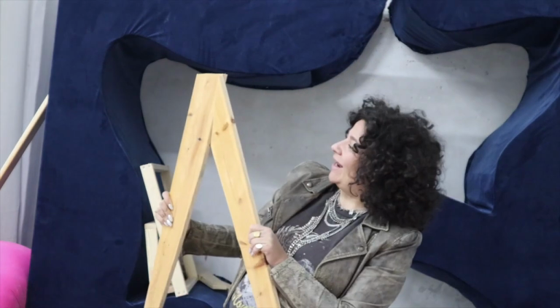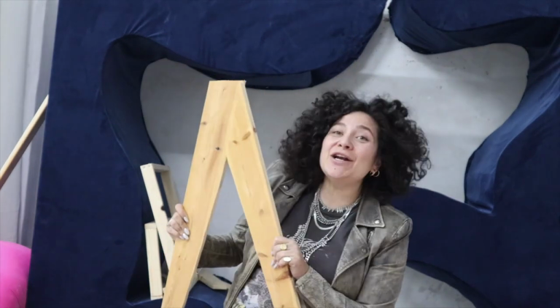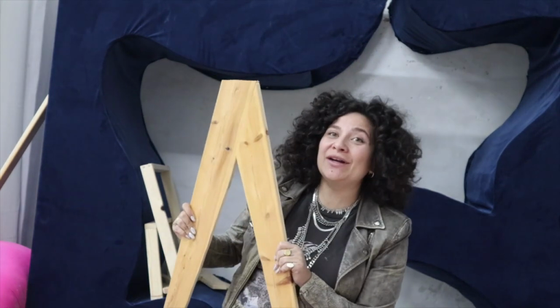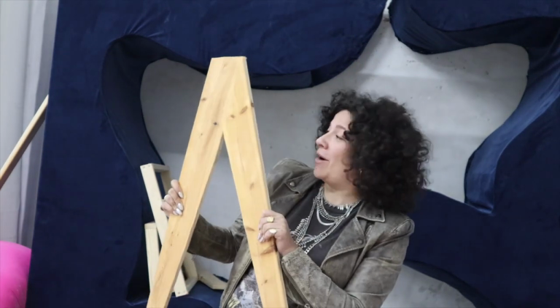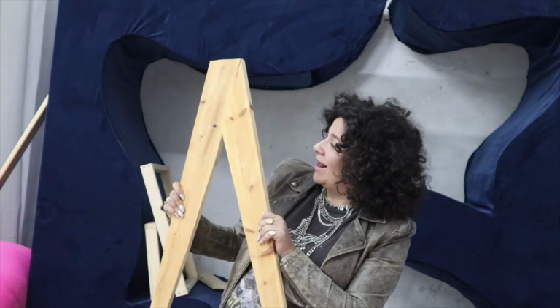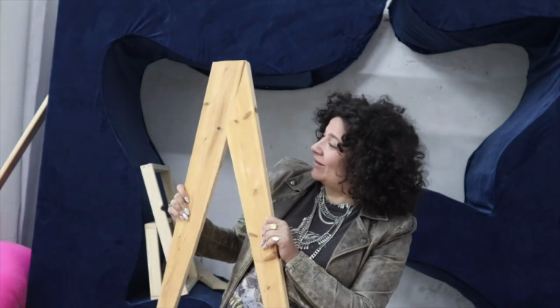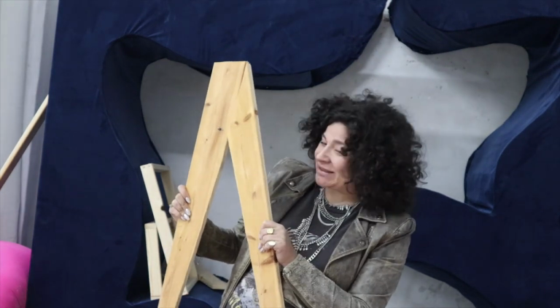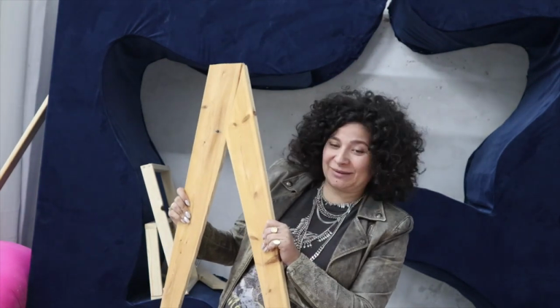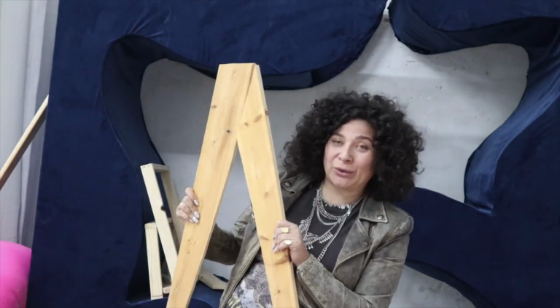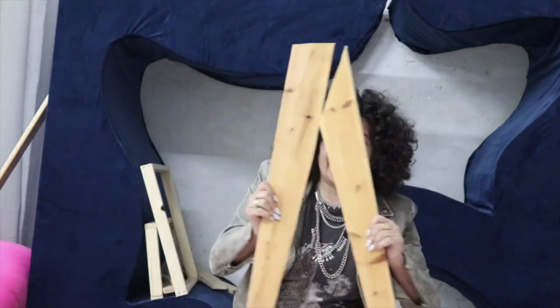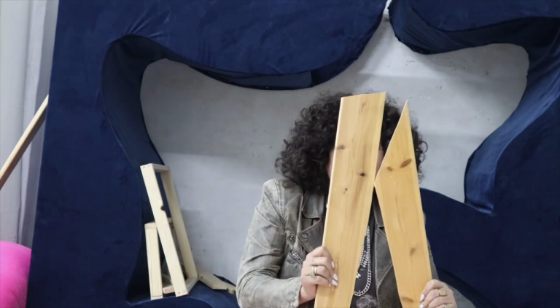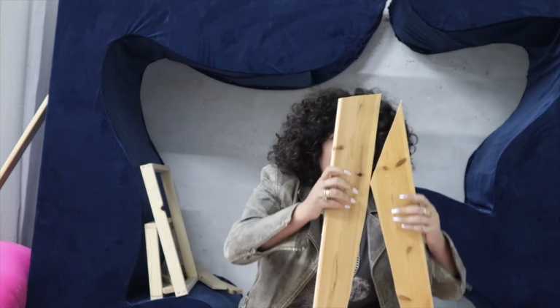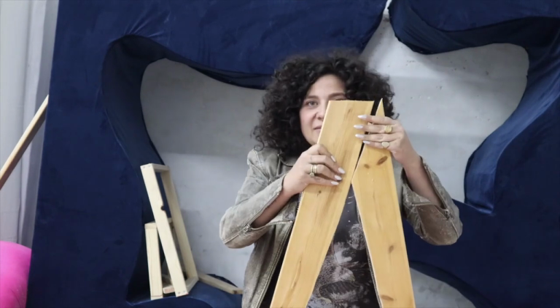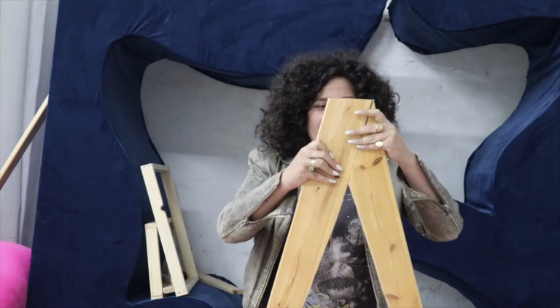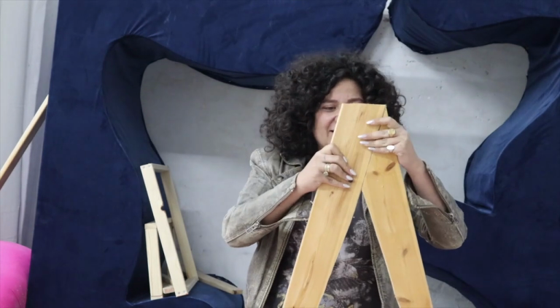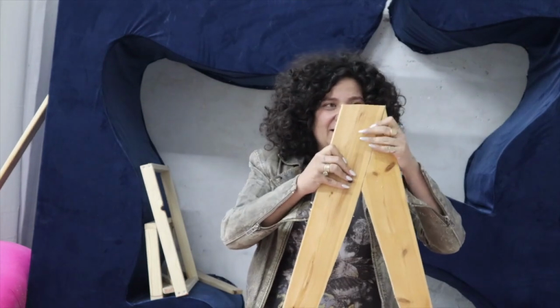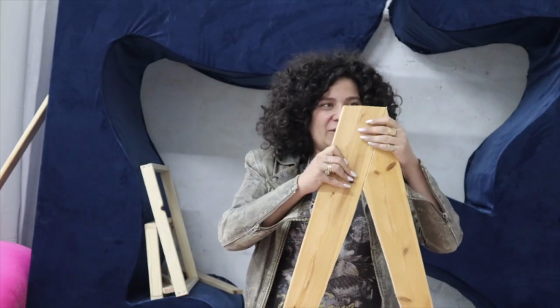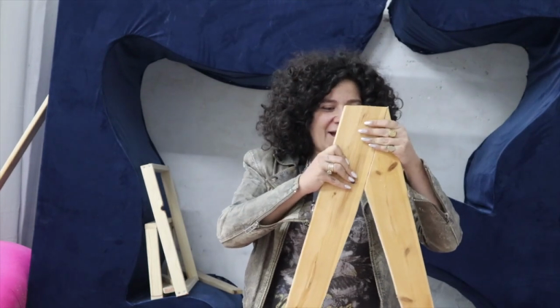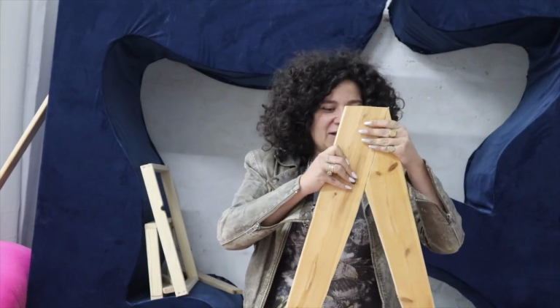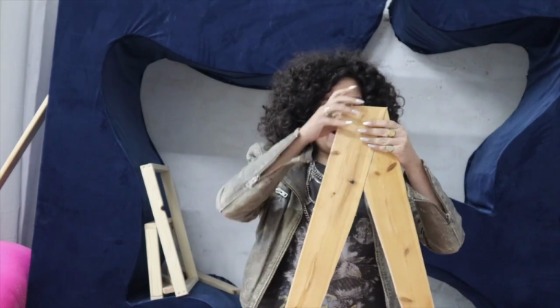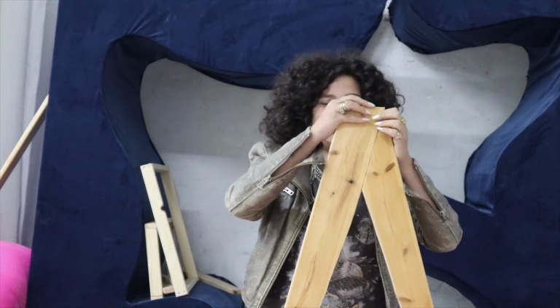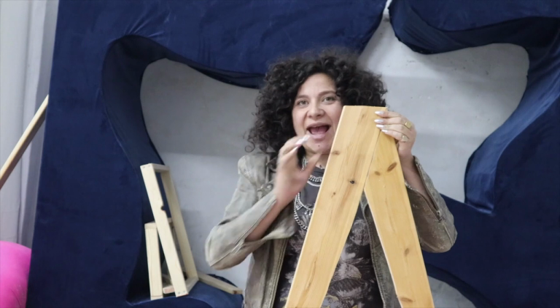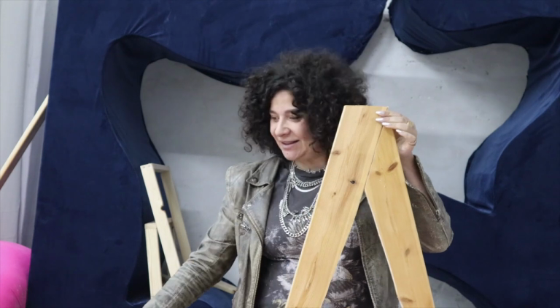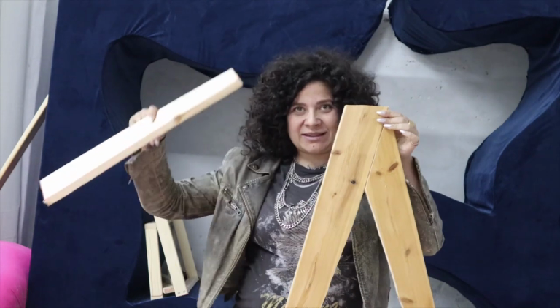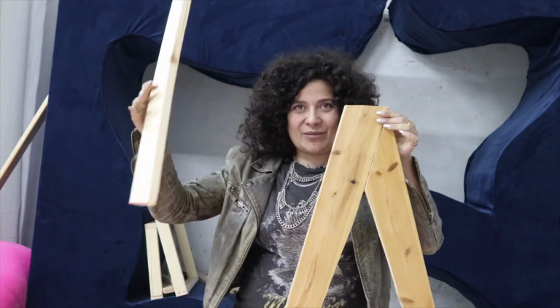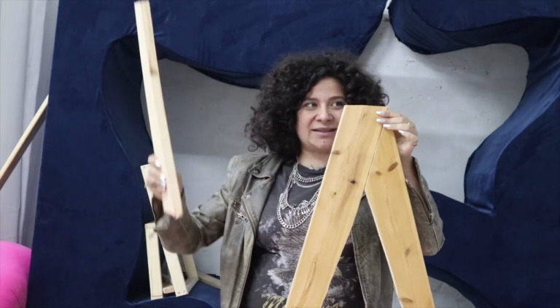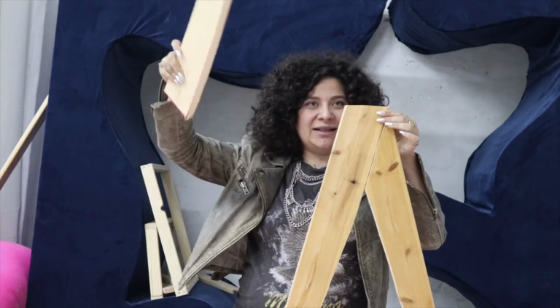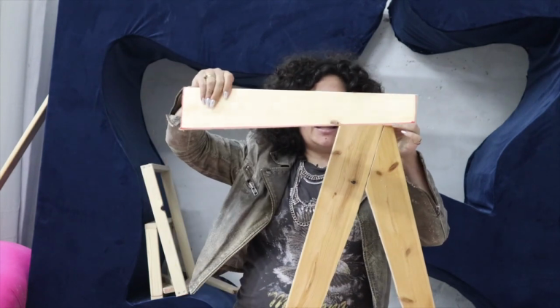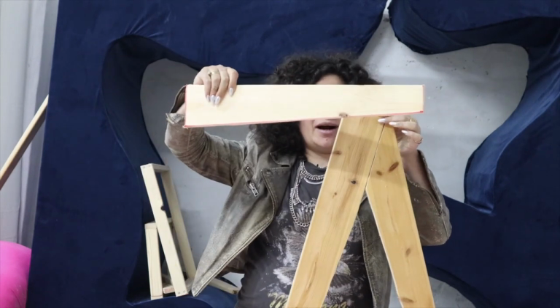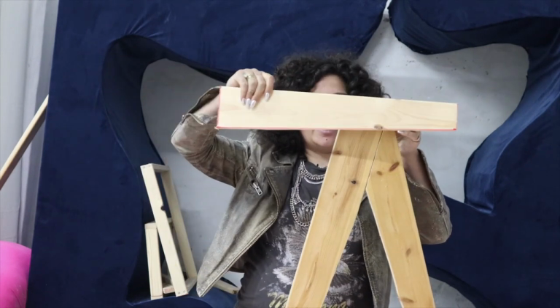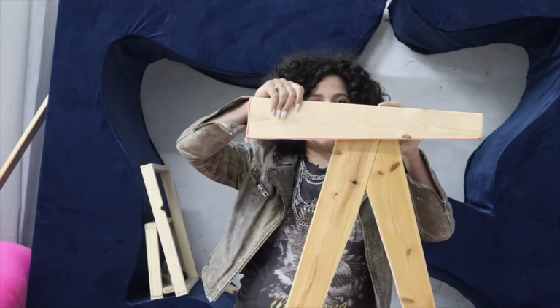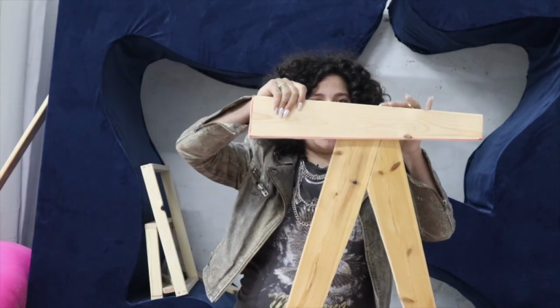I don't even know how it's possible that it's working, but it is. Here are the legs — they match and they're straight. This is the armrest that we are going to position on top.